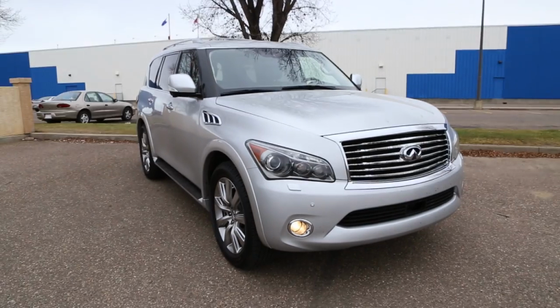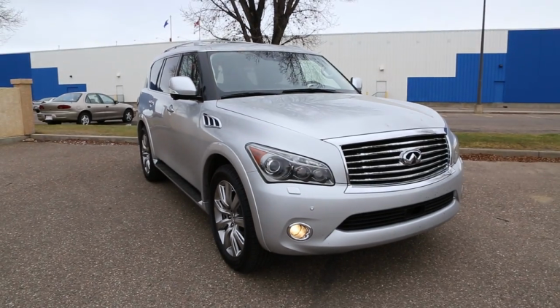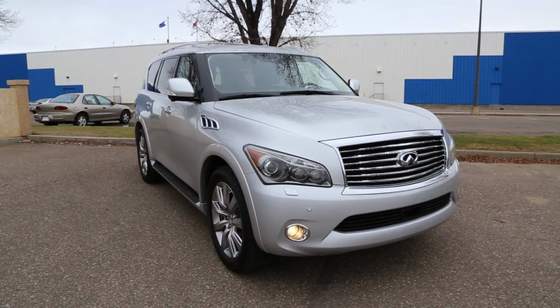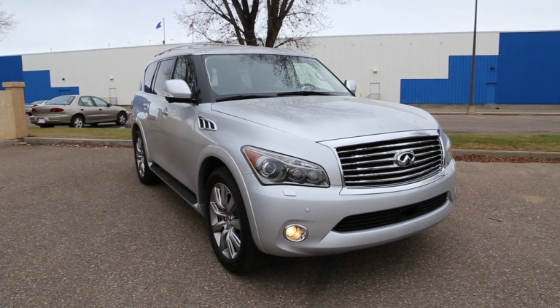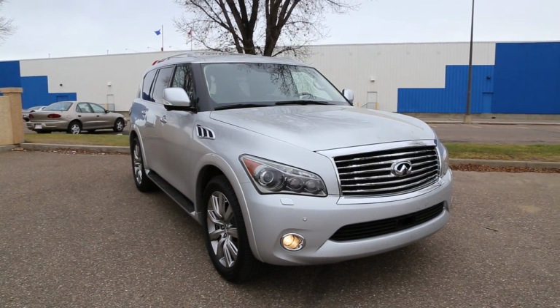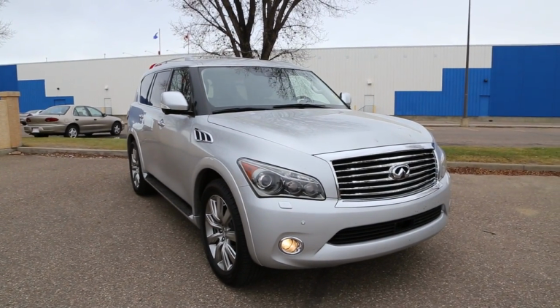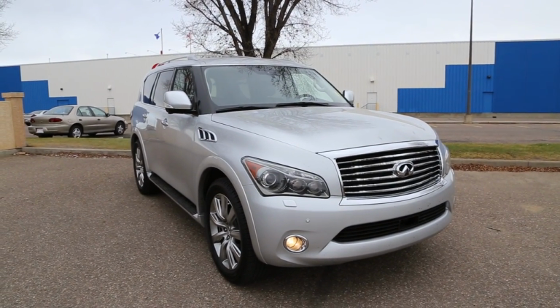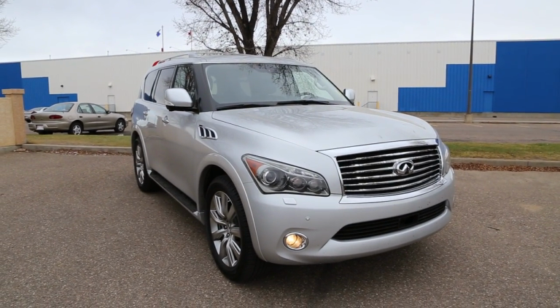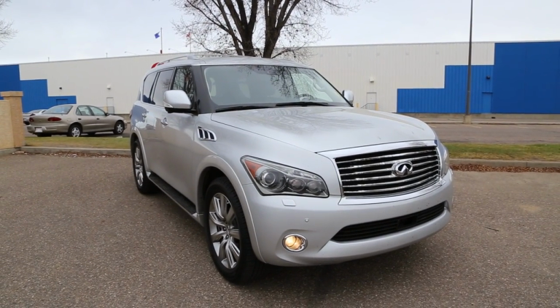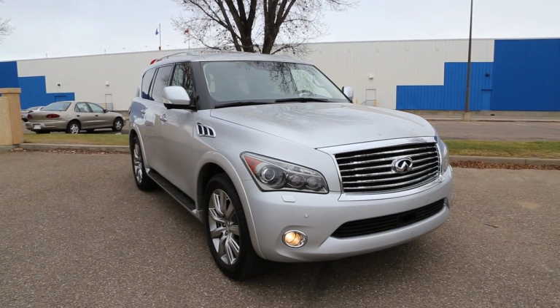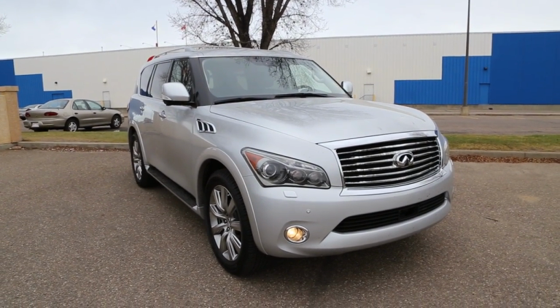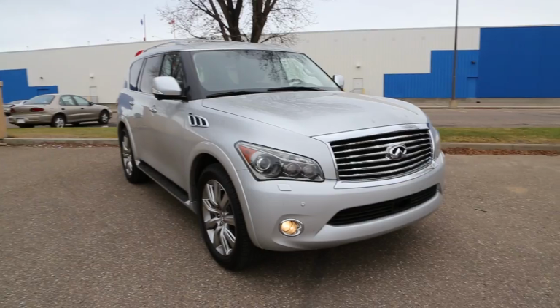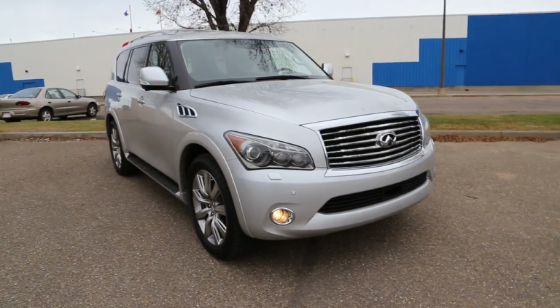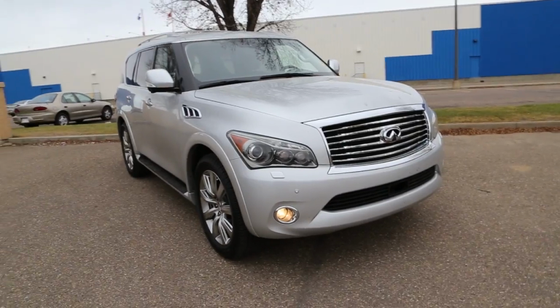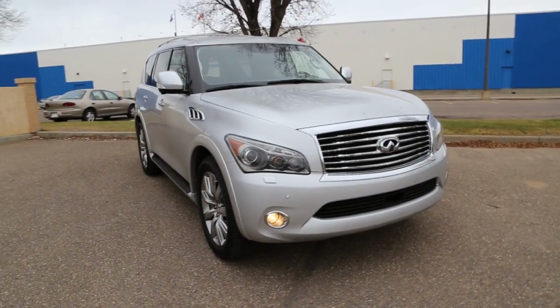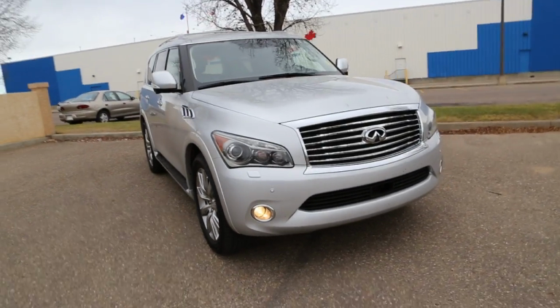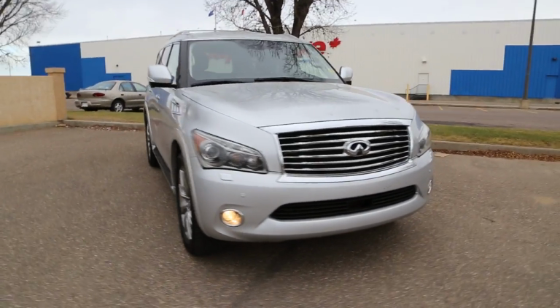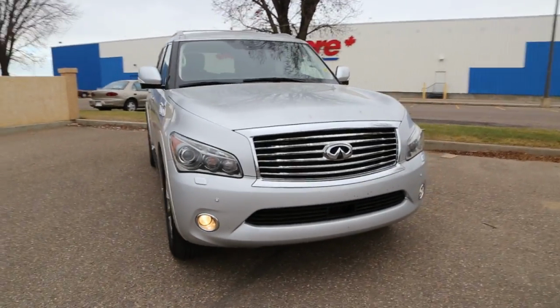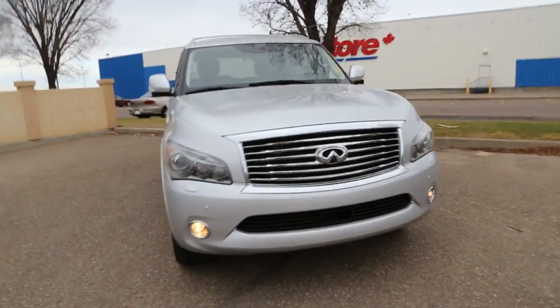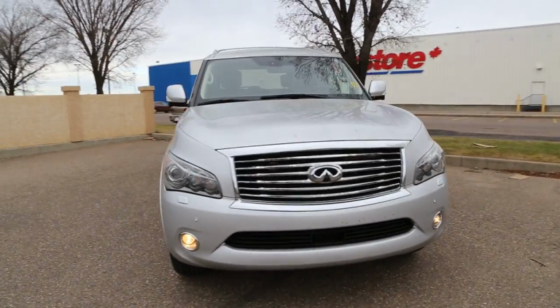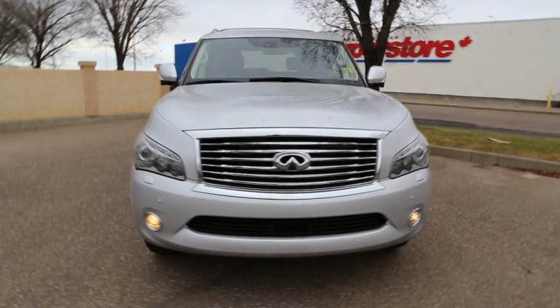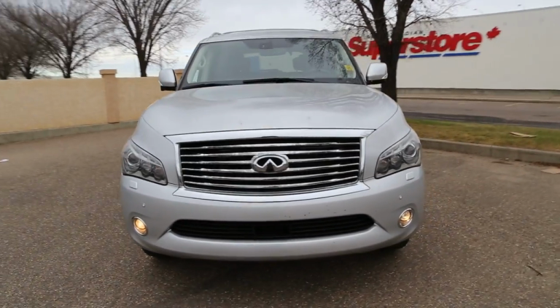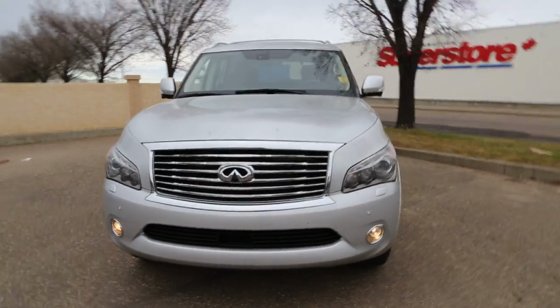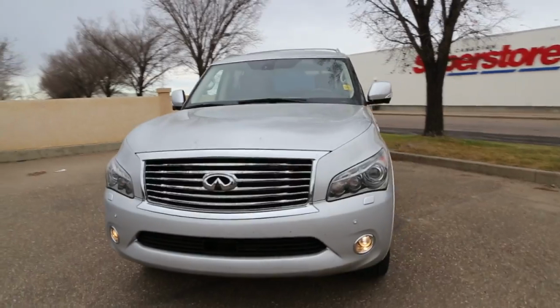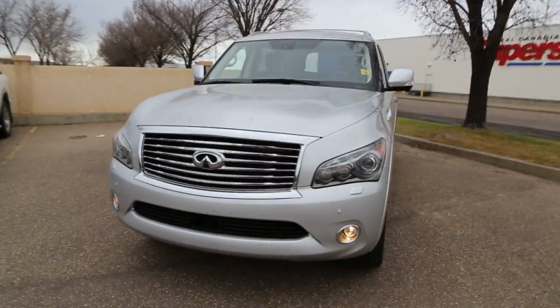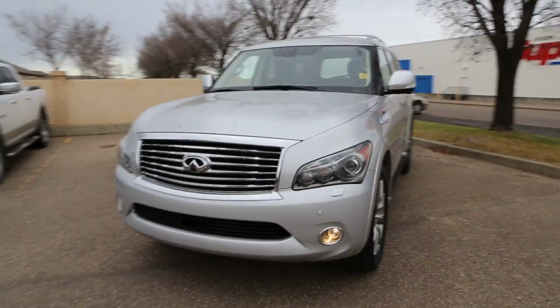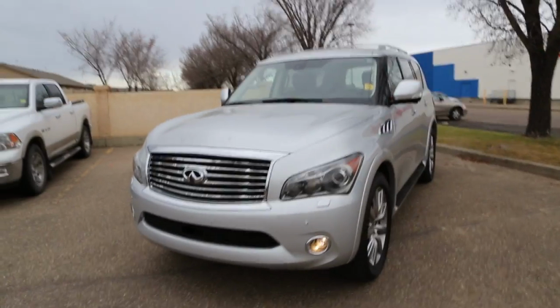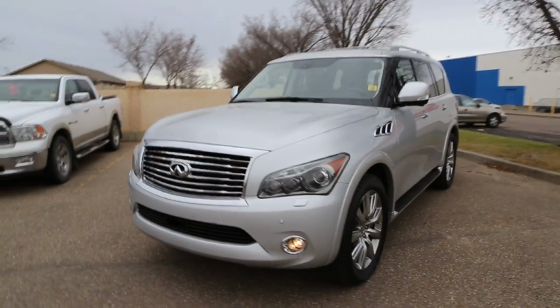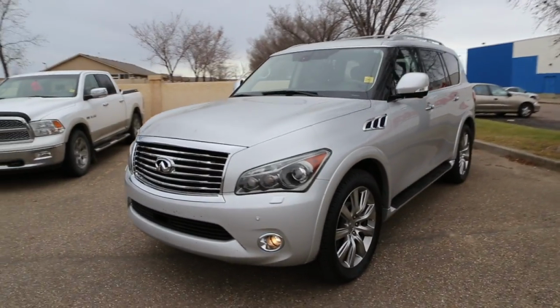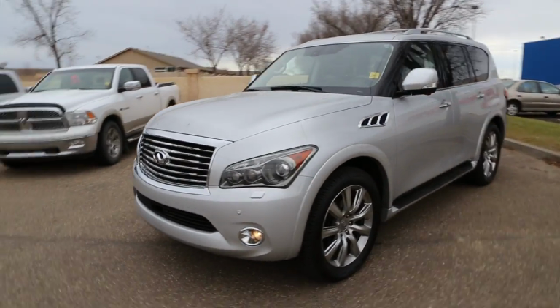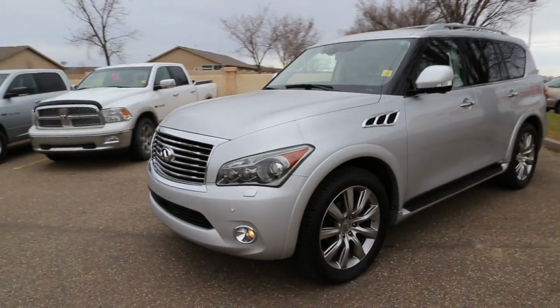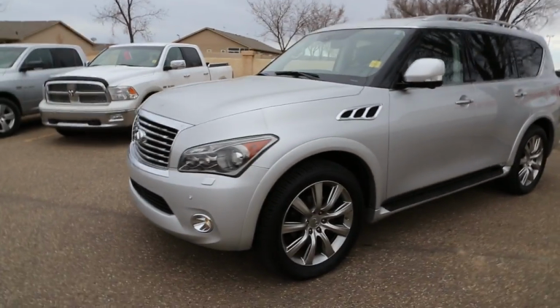Welcome to Davis Buick GMC in Medicine Hat. We have a 2013 Infiniti QX for sale featuring a 5.6 liter V8 paired with a six-speed automatic transmission.